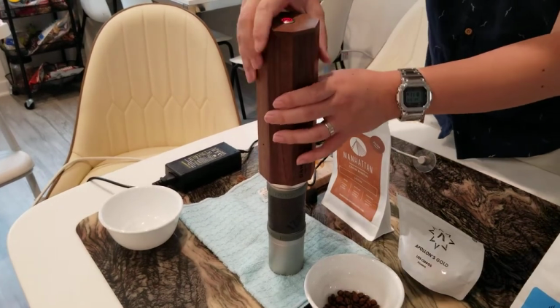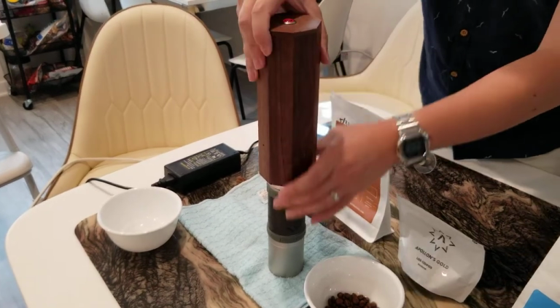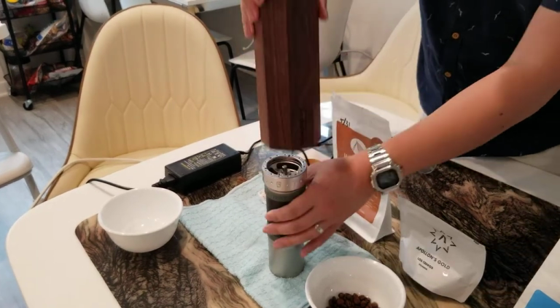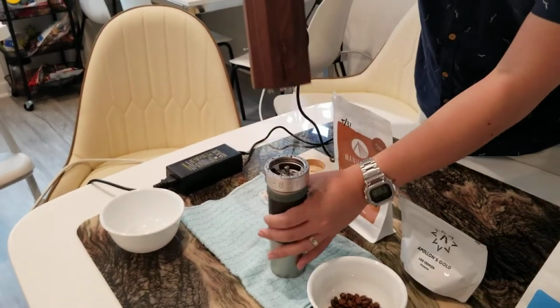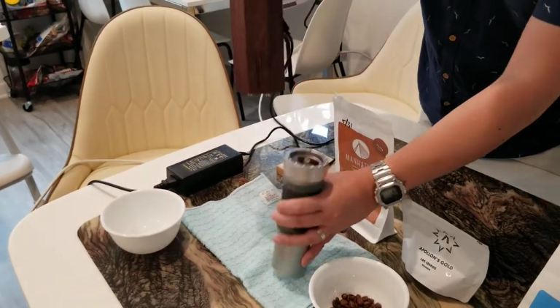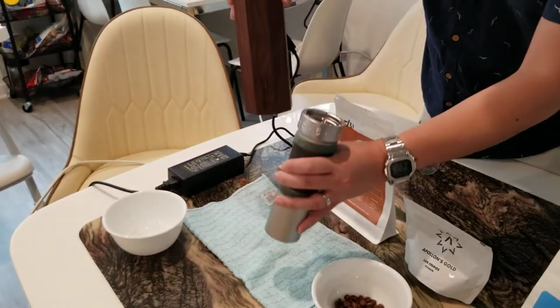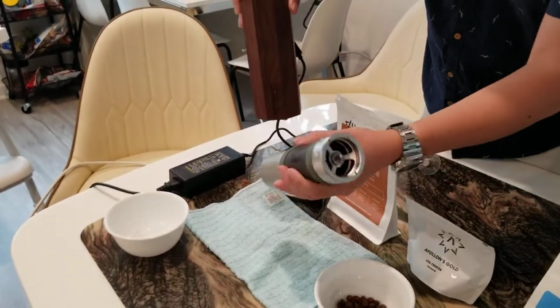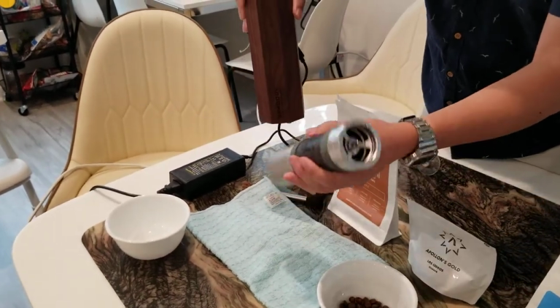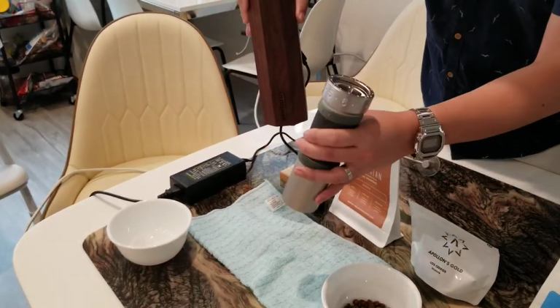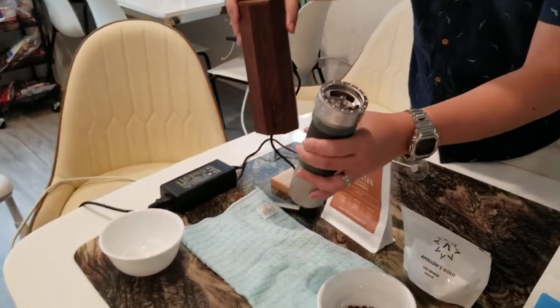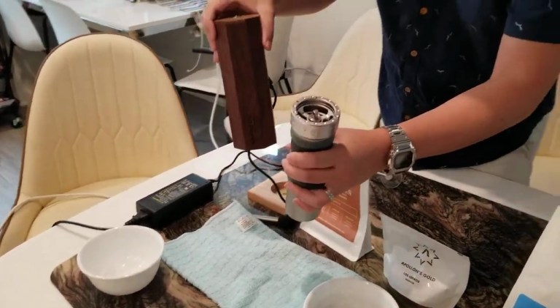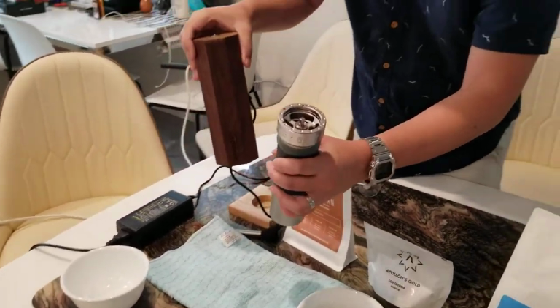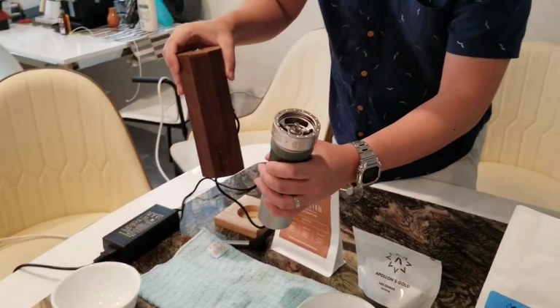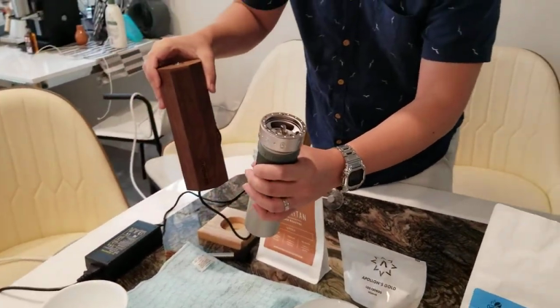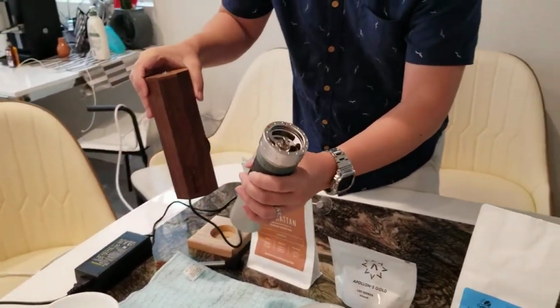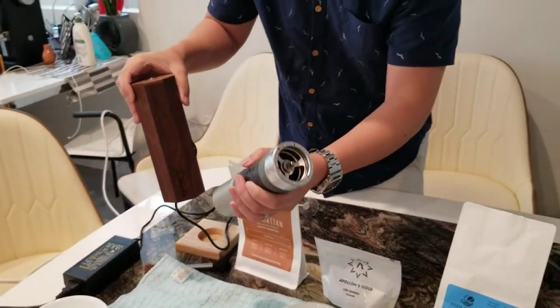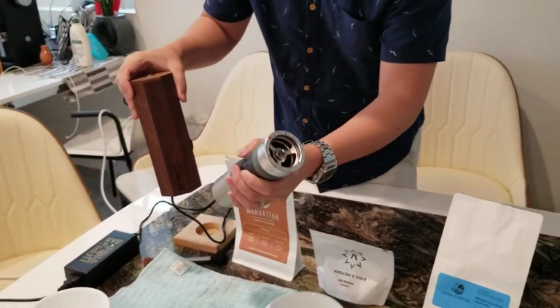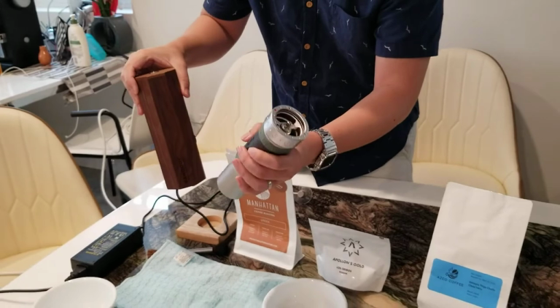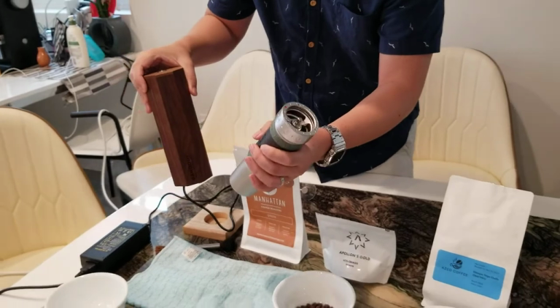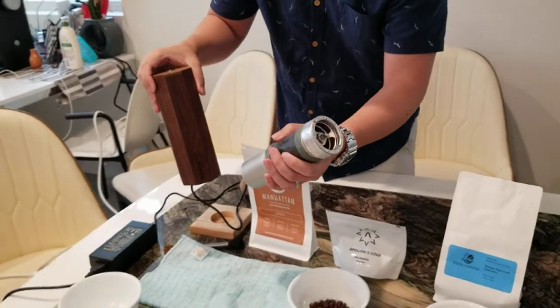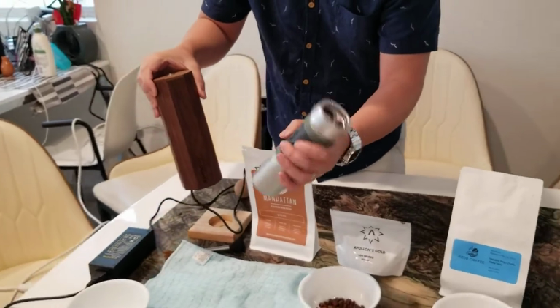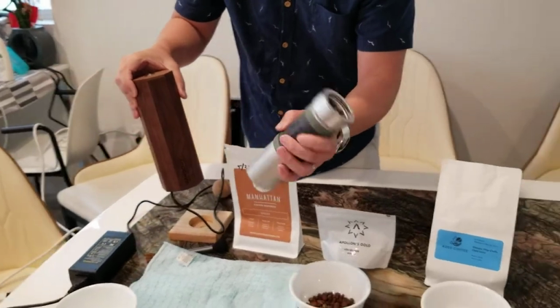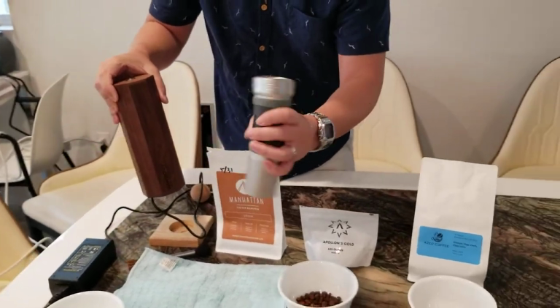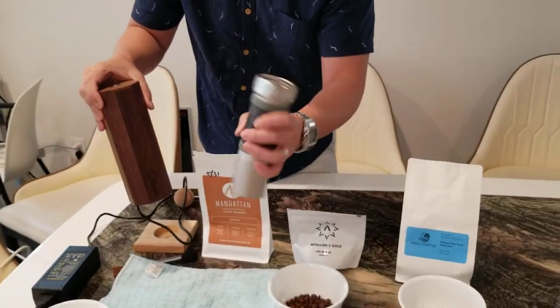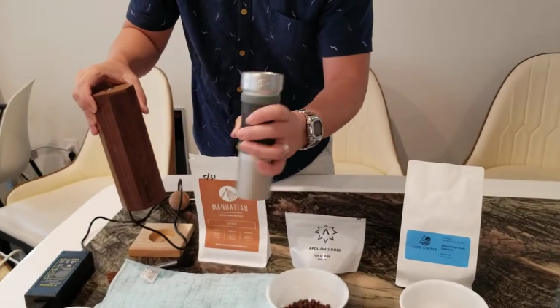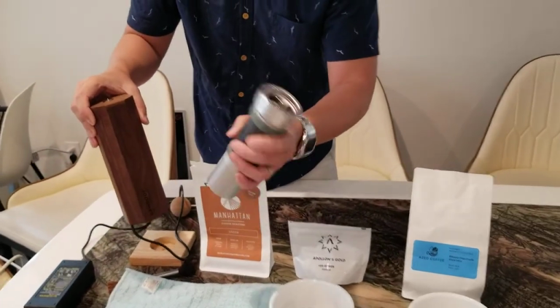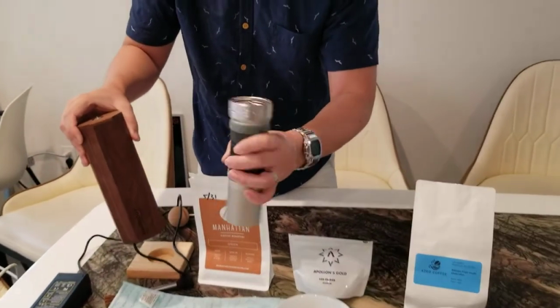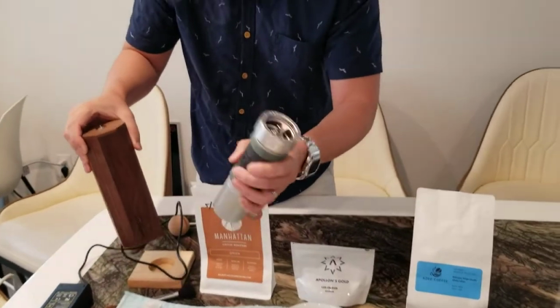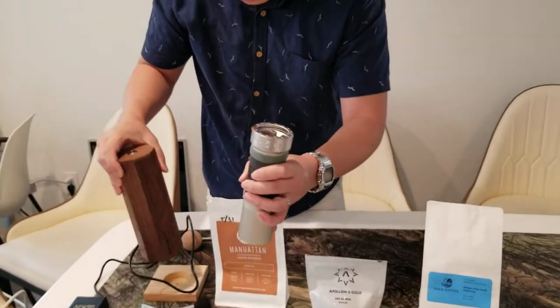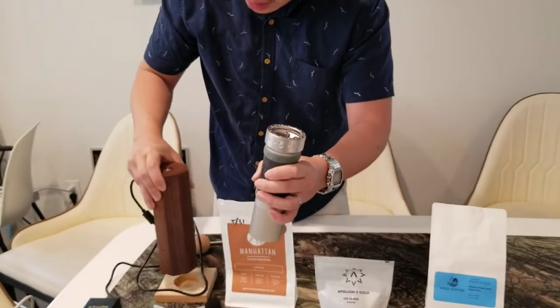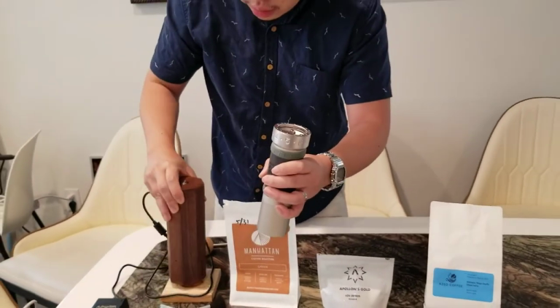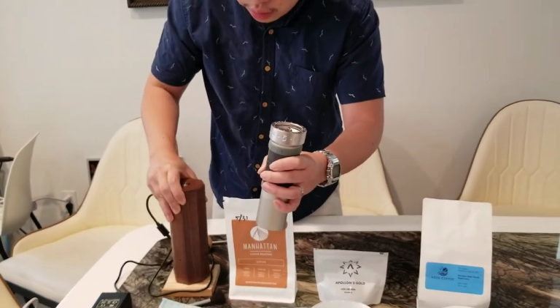When you hear that there's no more sound, it's probably ground all the beans. But sometimes you'll hear some shakes here and there.